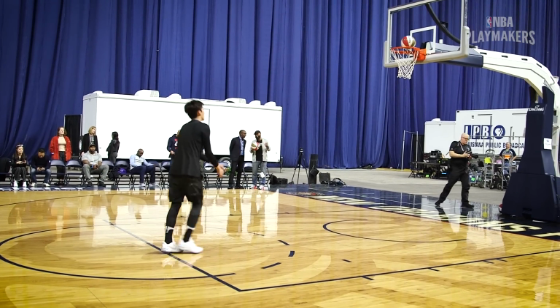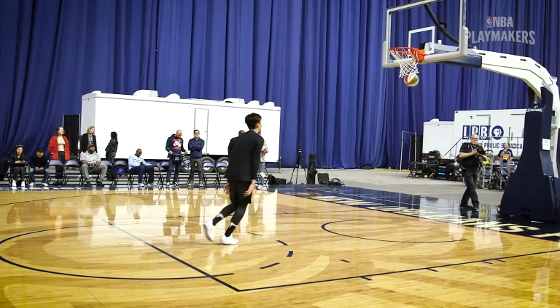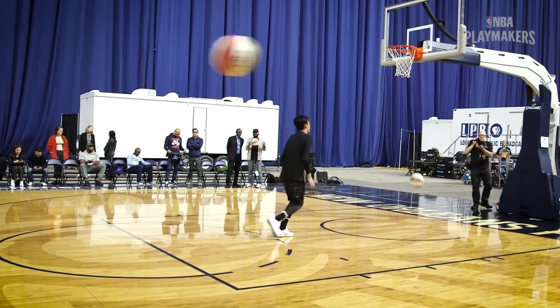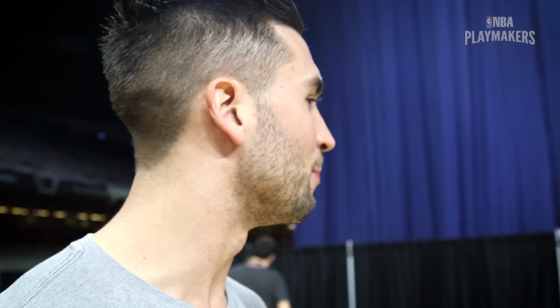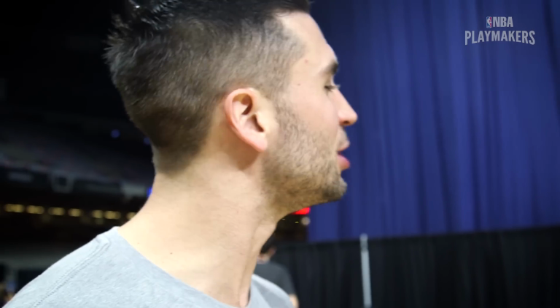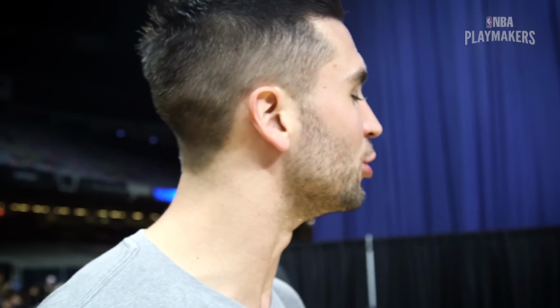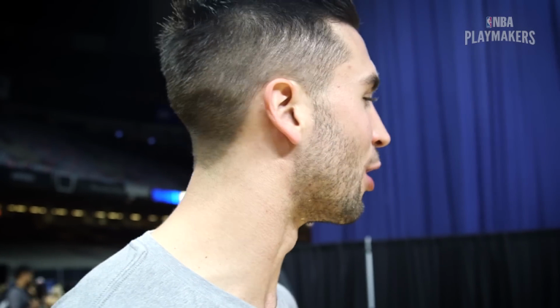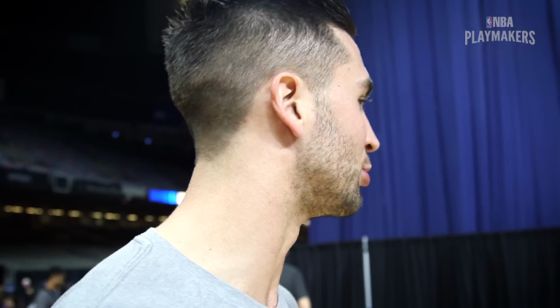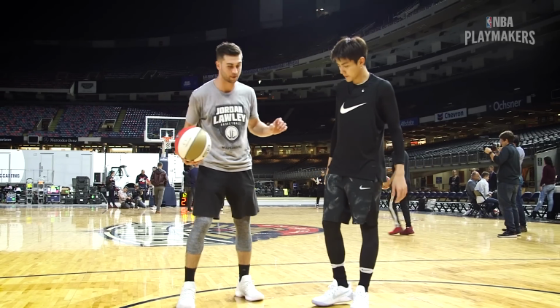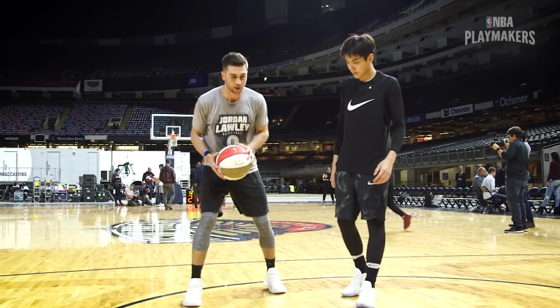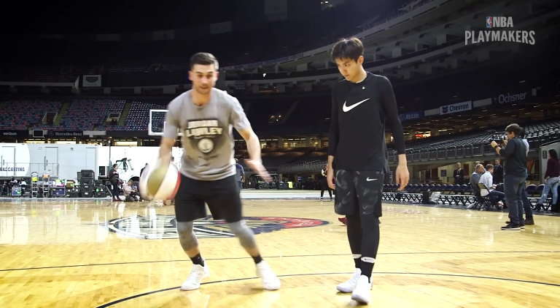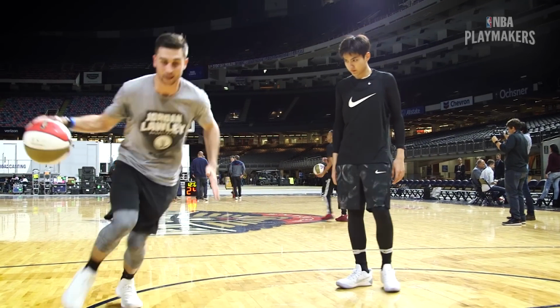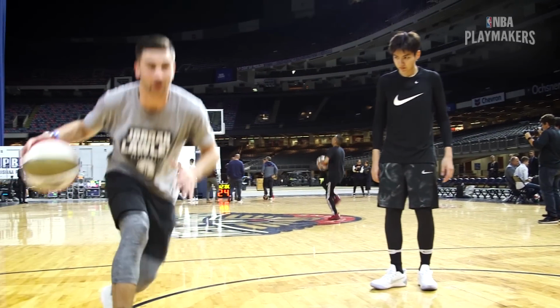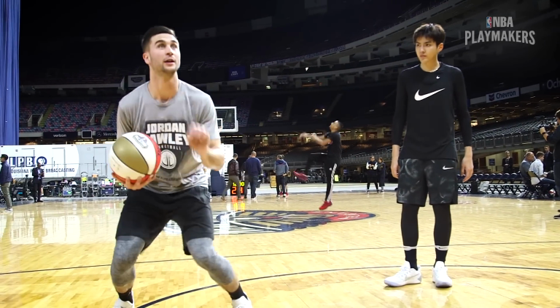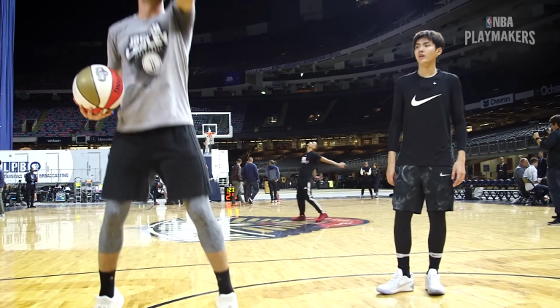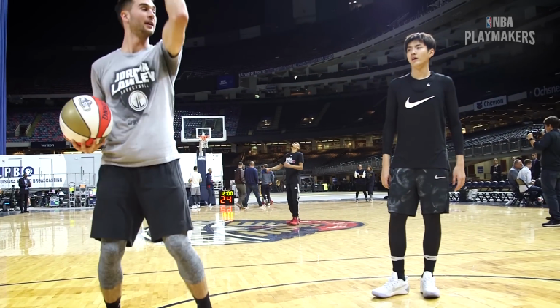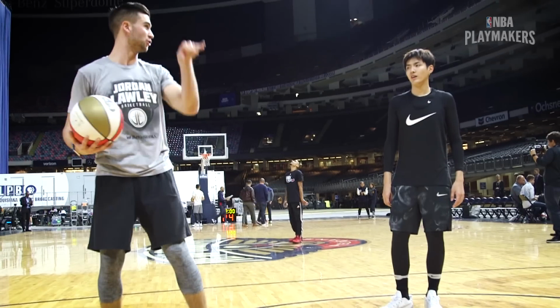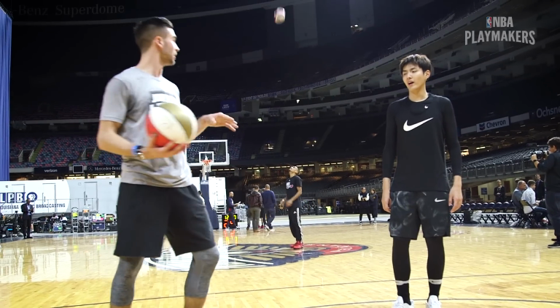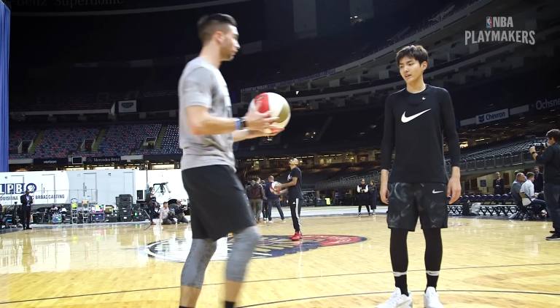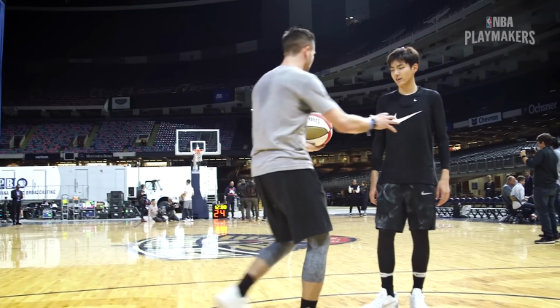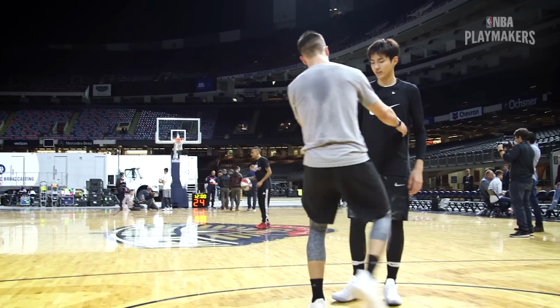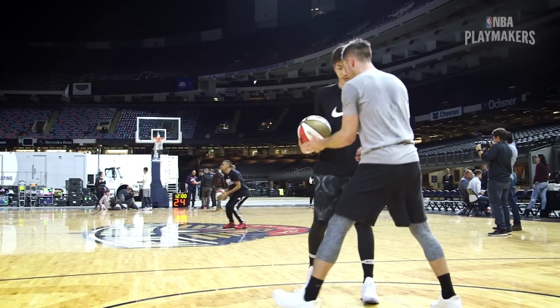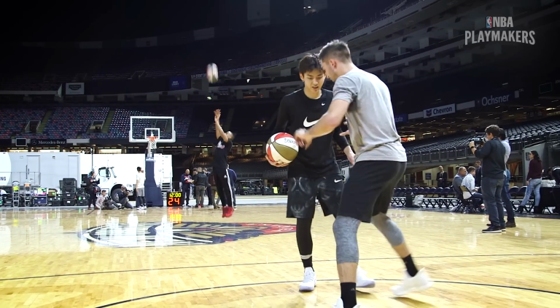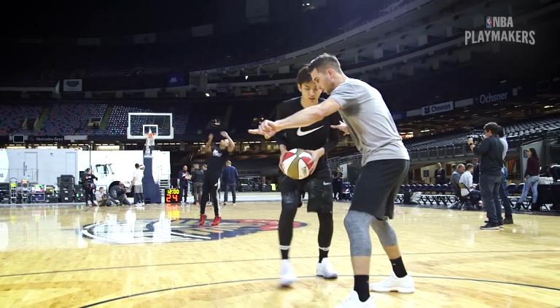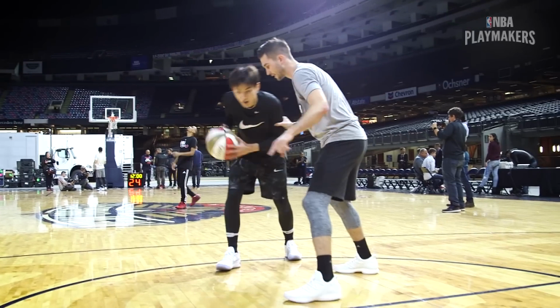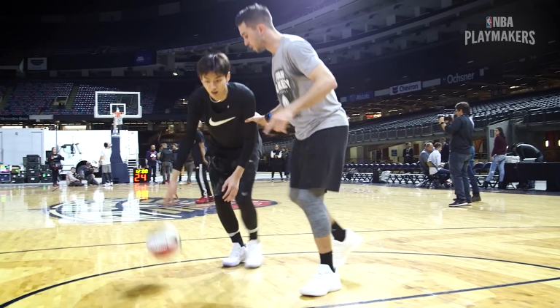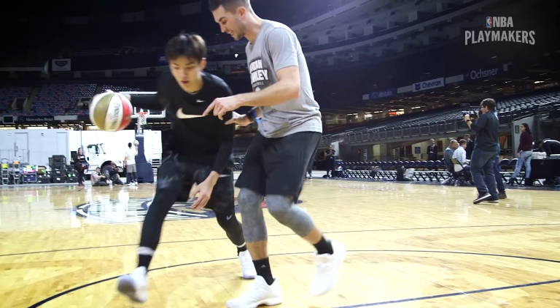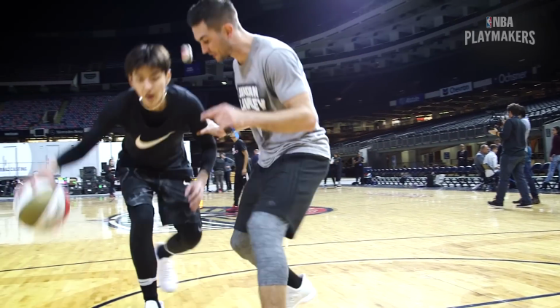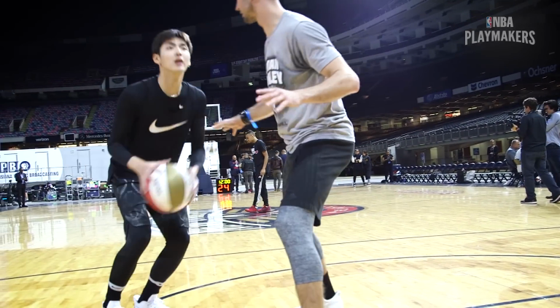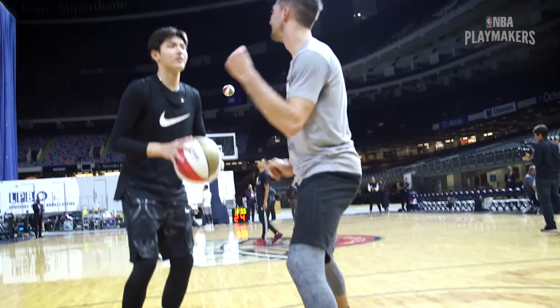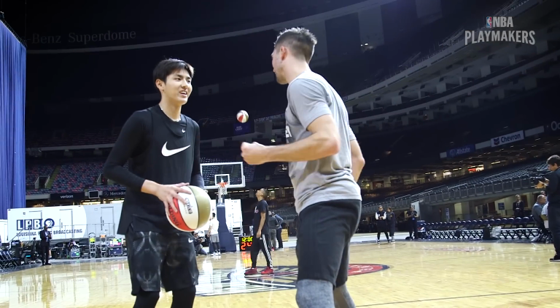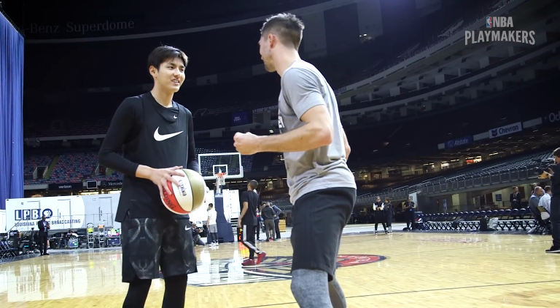Hey Chris, I know you got that jumper, but I'm going to teach you how to do a James Harden punch drag. So we're going to attack, punch, set, and shoot. If you have a defender on your body and you're attacking, you're going to take that big step right to that shot.